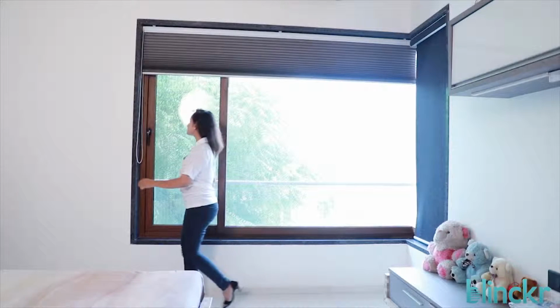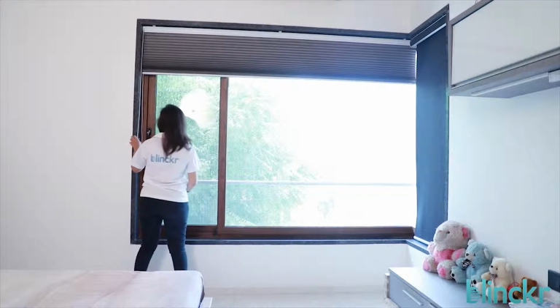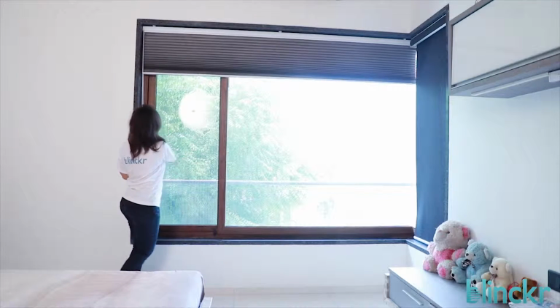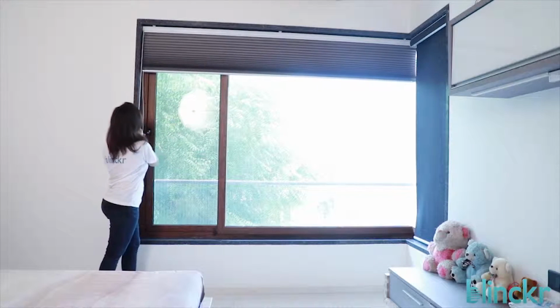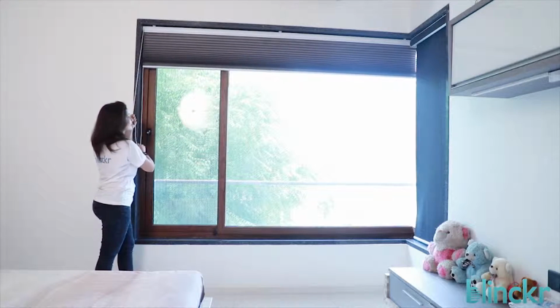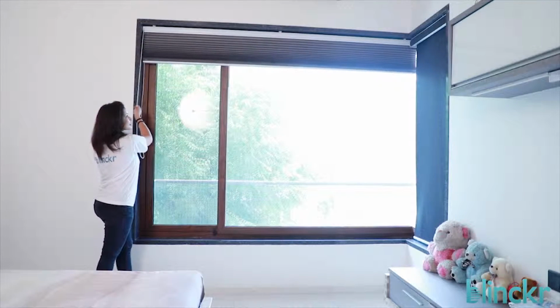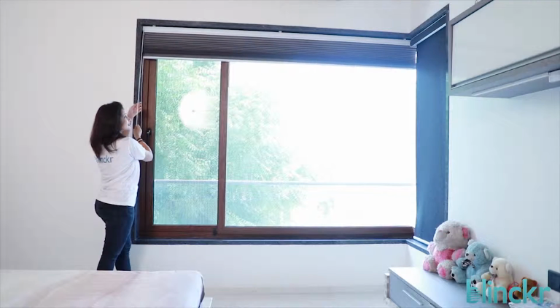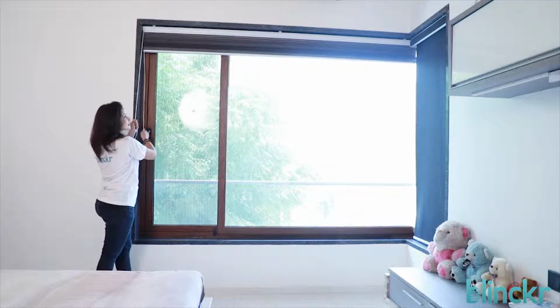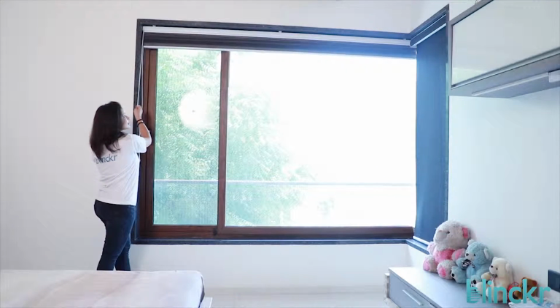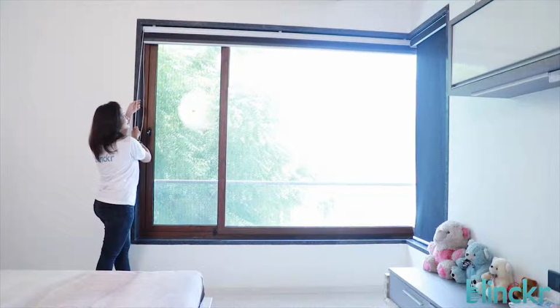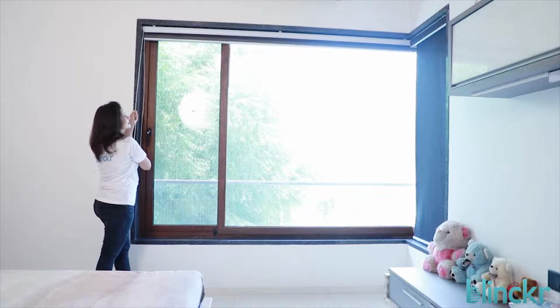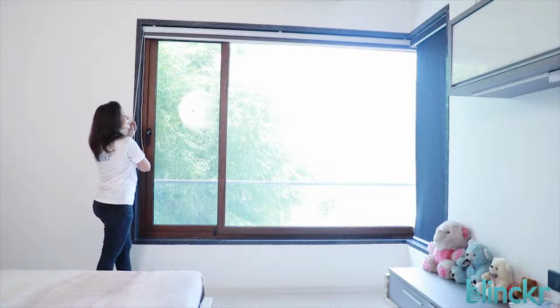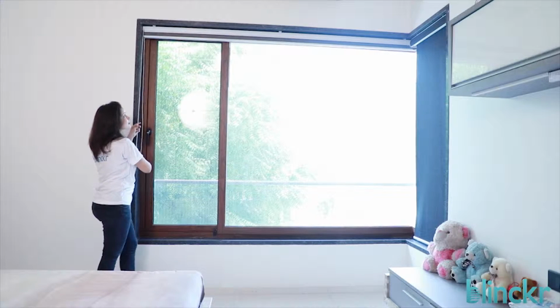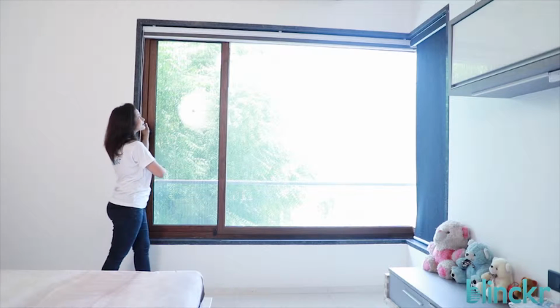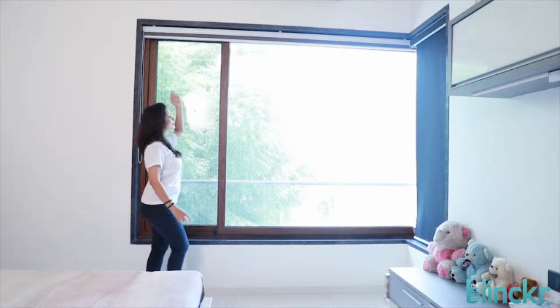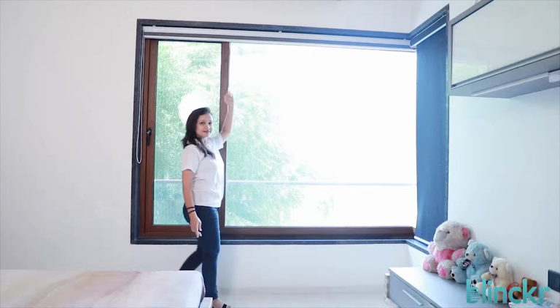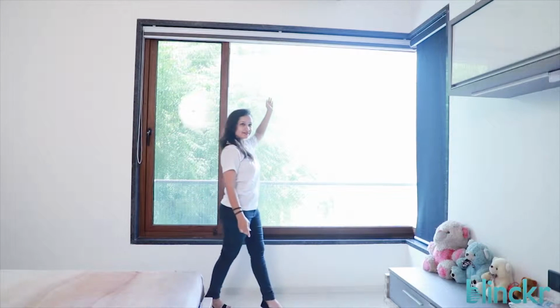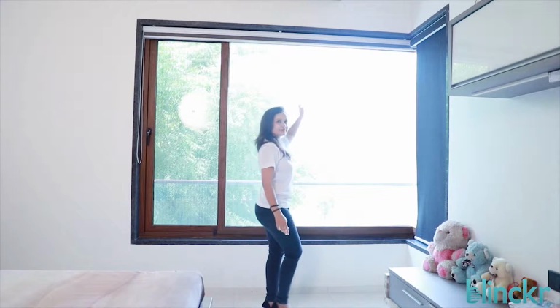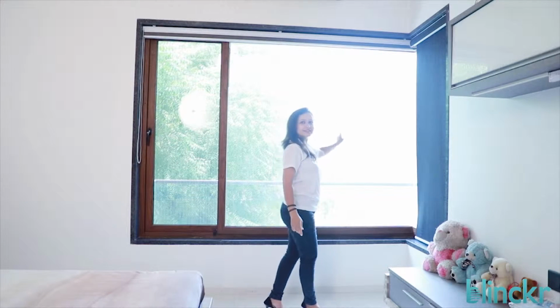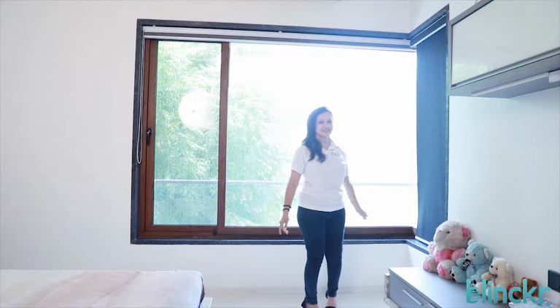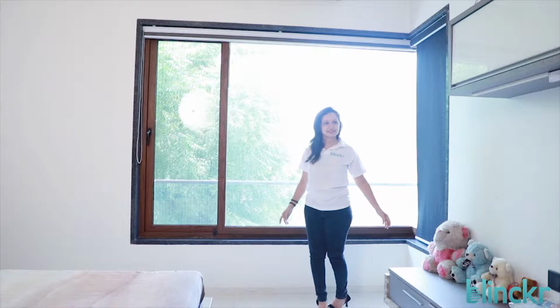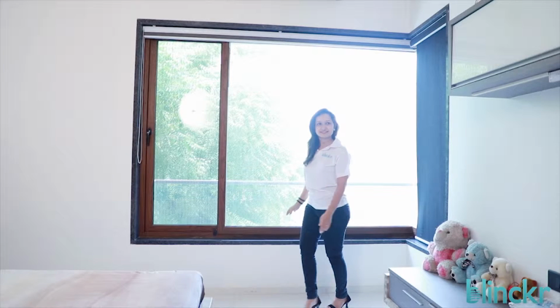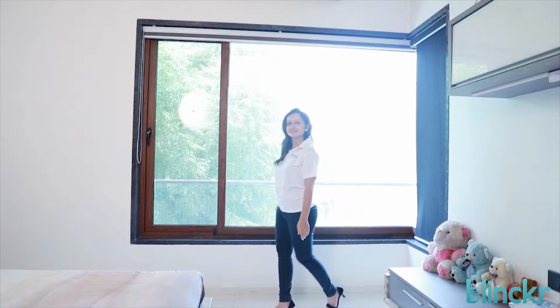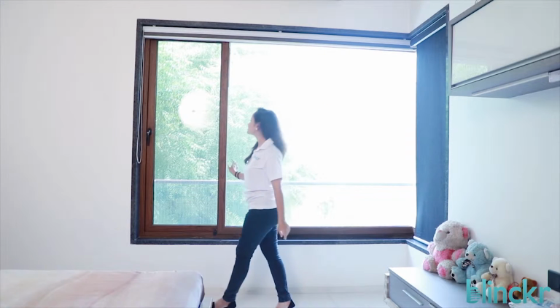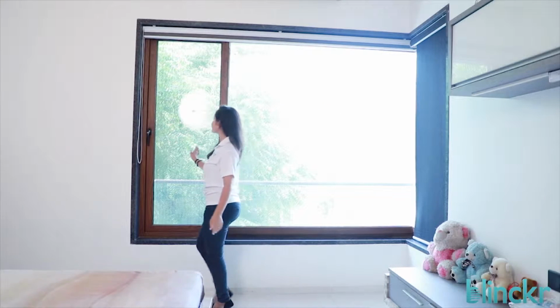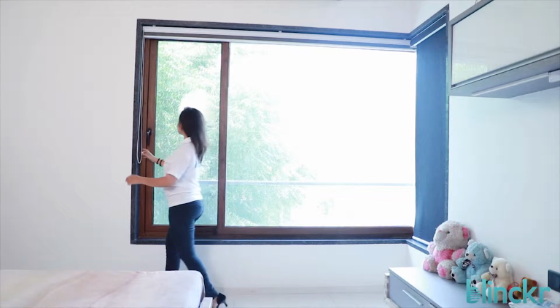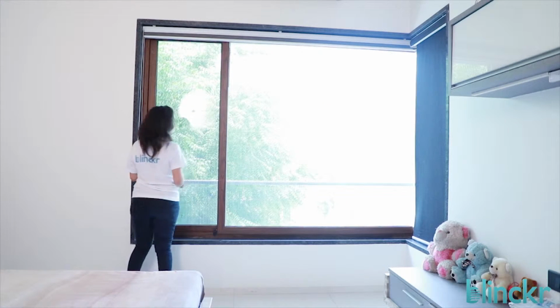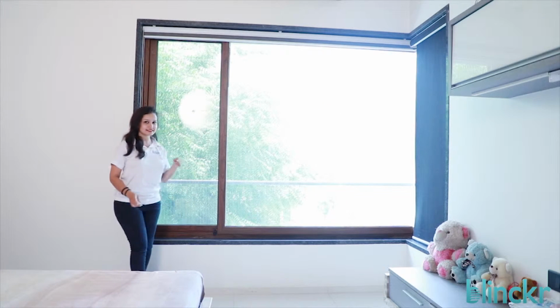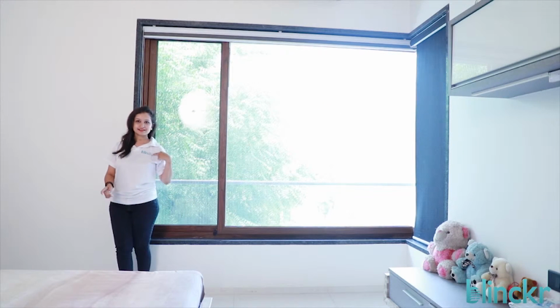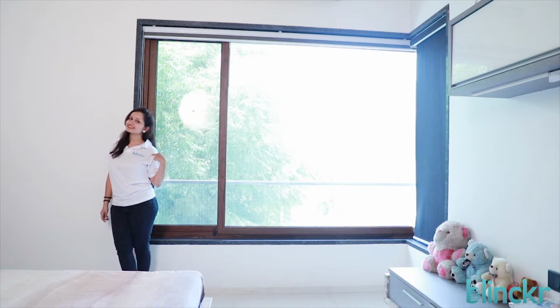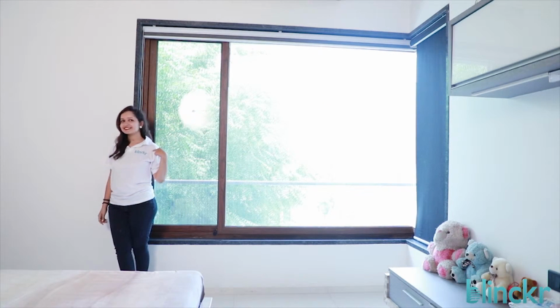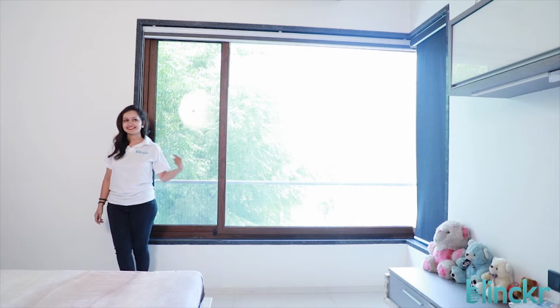When pulled up, this blind stacks up so beautifully, taking up minimum space, that it virtually exposes all of your window. If you feel this is the blind you like, look no further and order one today from Blenka.com.